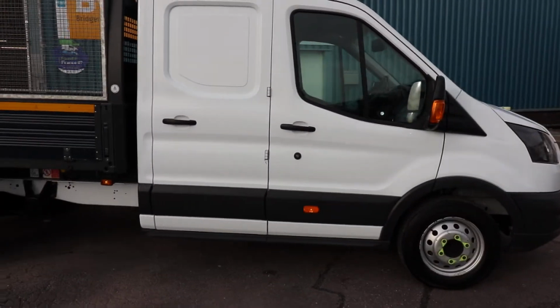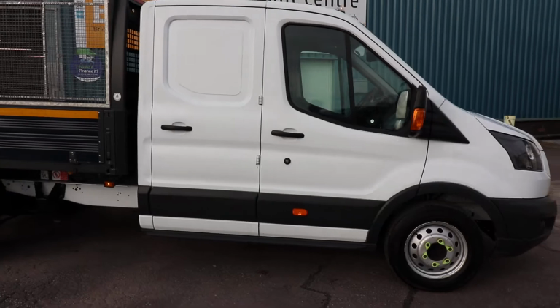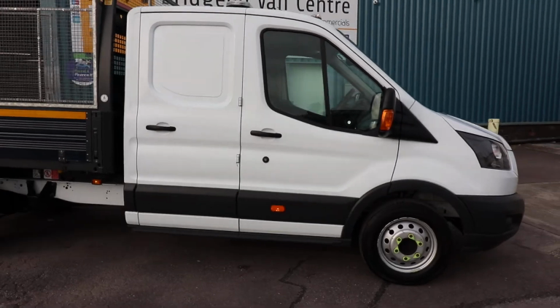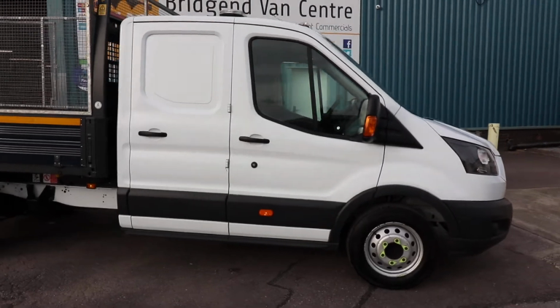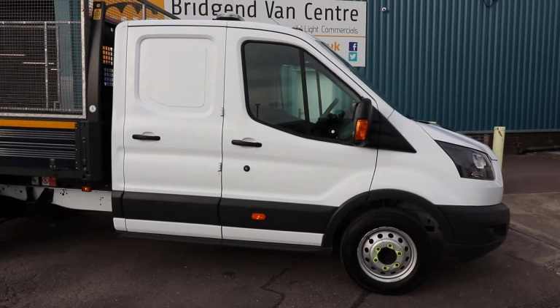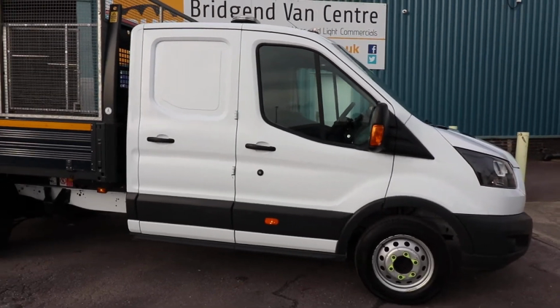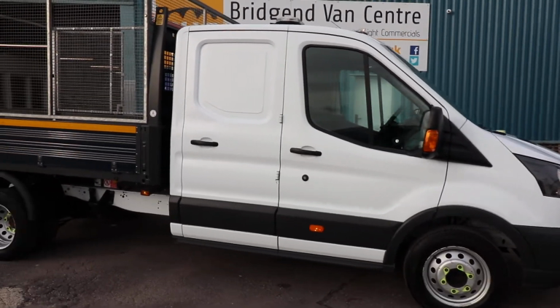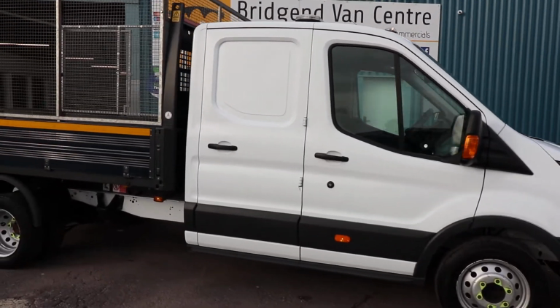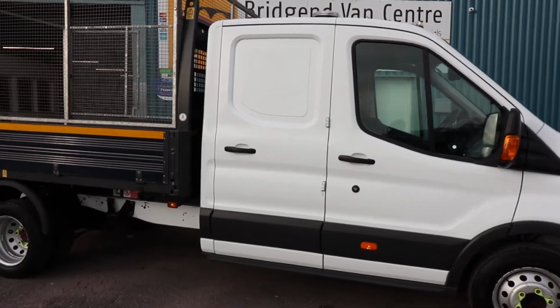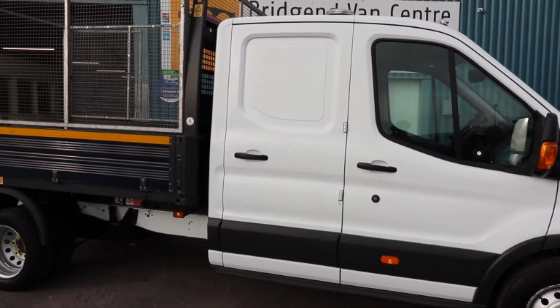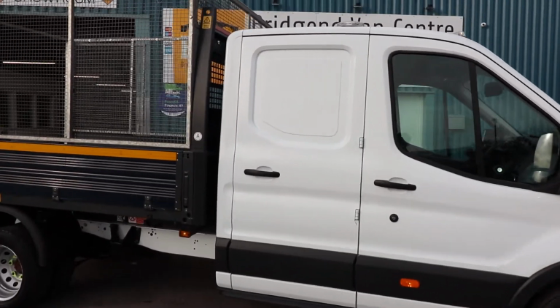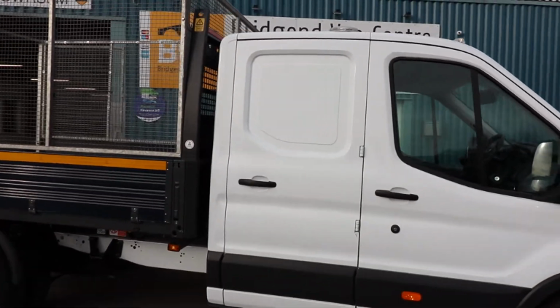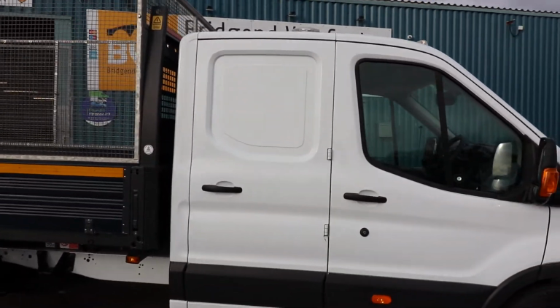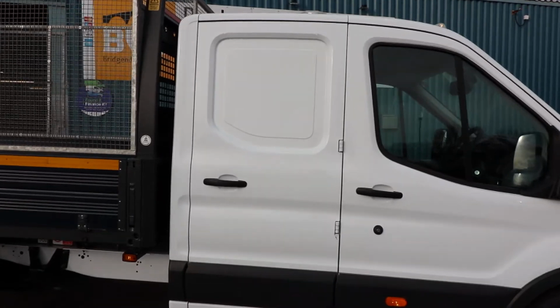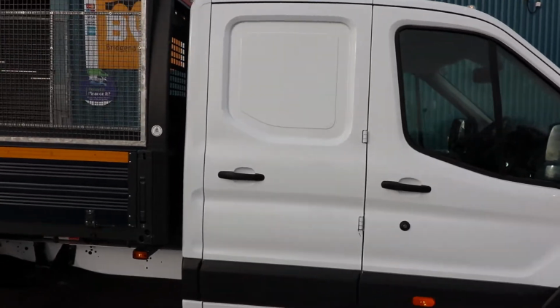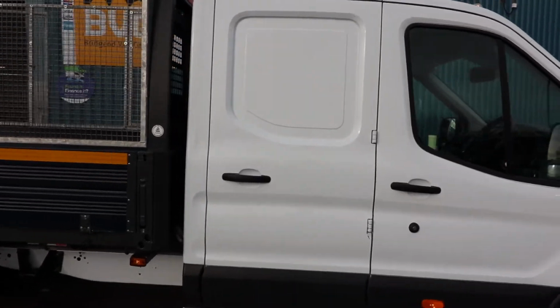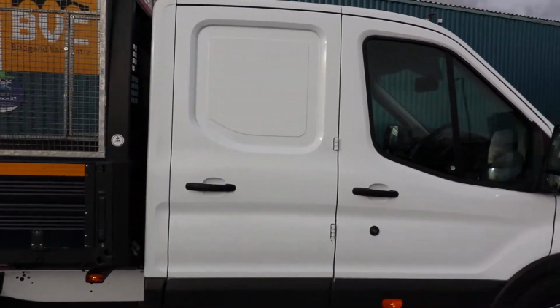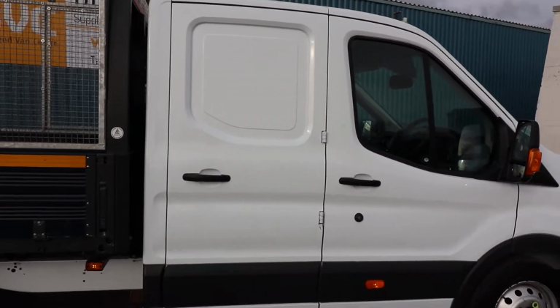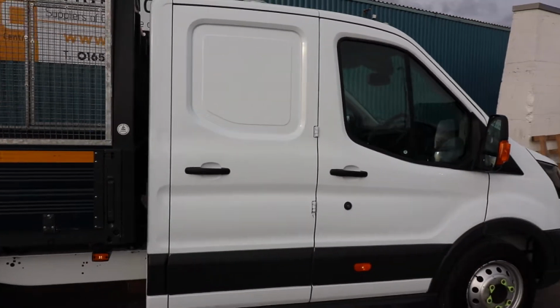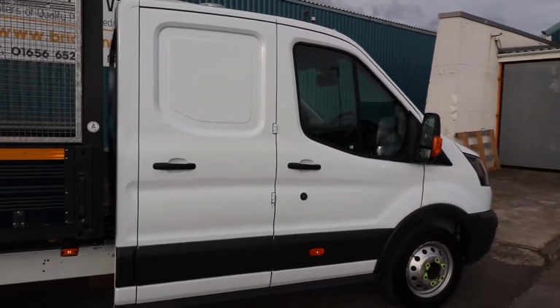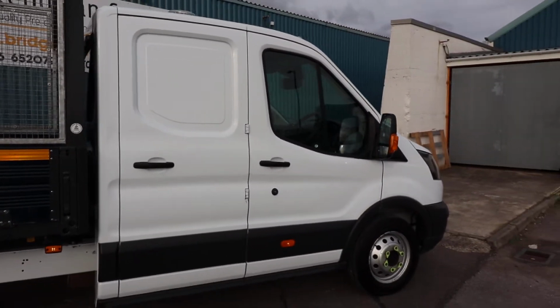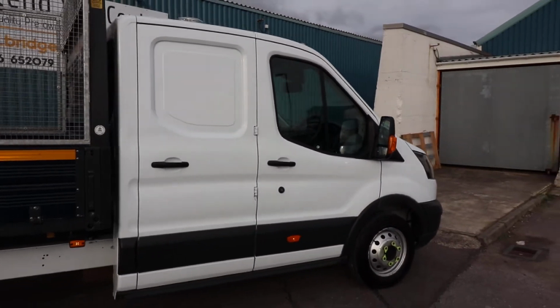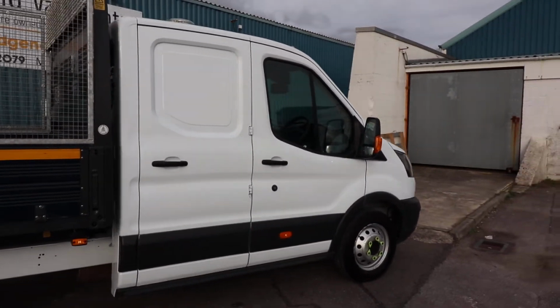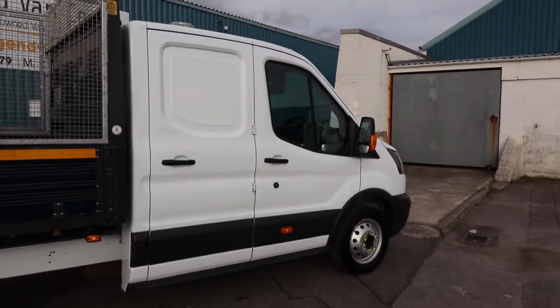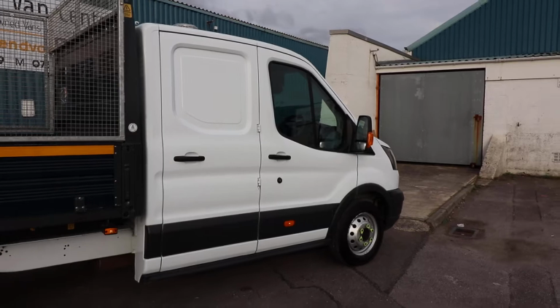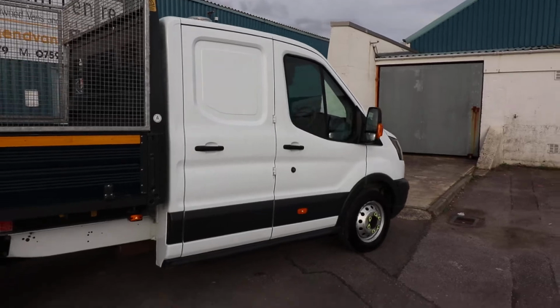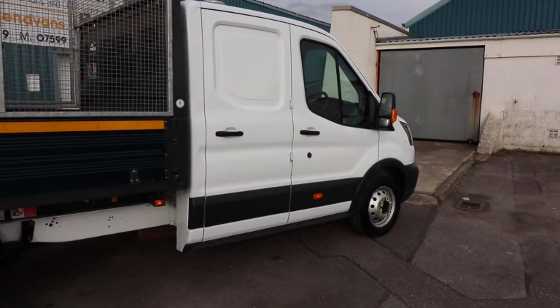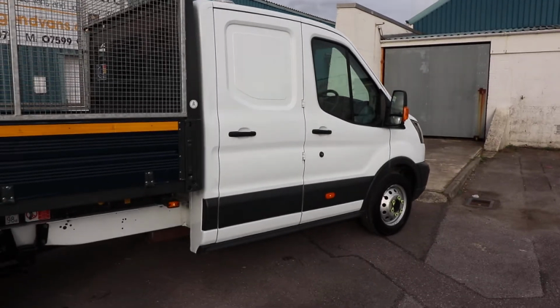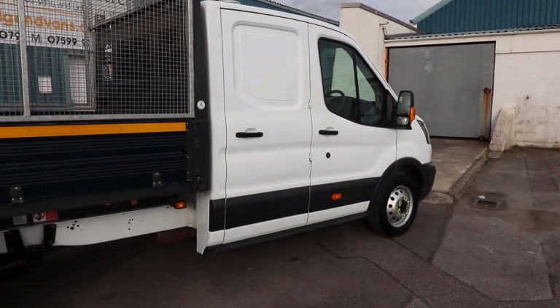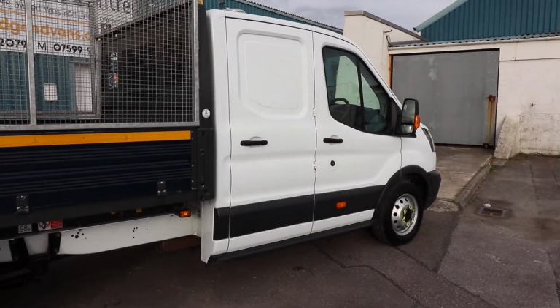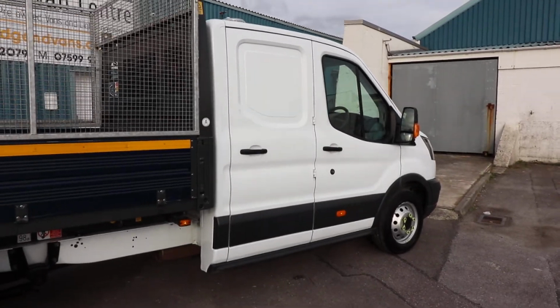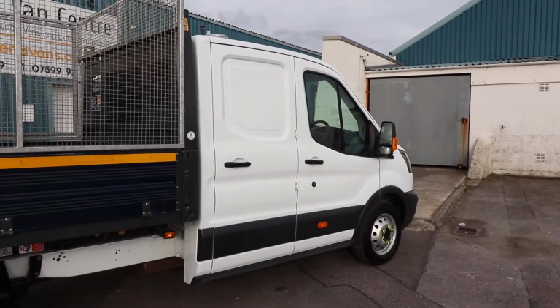Usually with double cab tippers, they're very rarely used for the seating in the rear. A lot of double cab tippers you will see end up with people taking the rear seats out, but this is from the factory as it's meant to be.